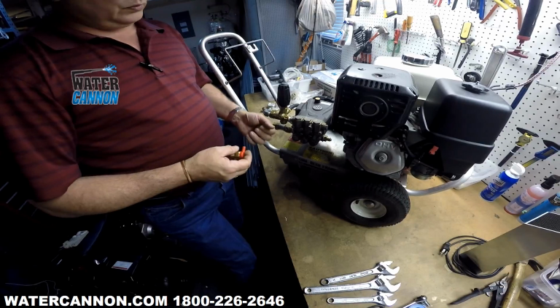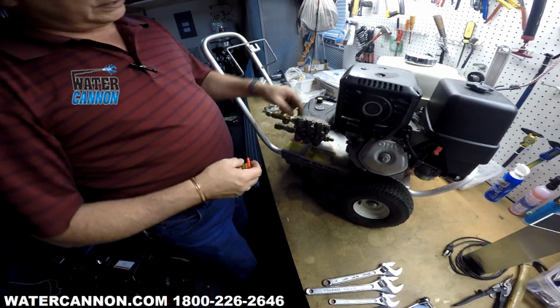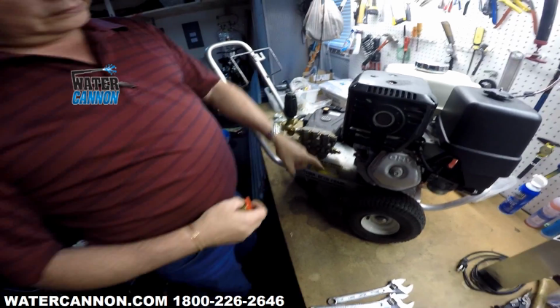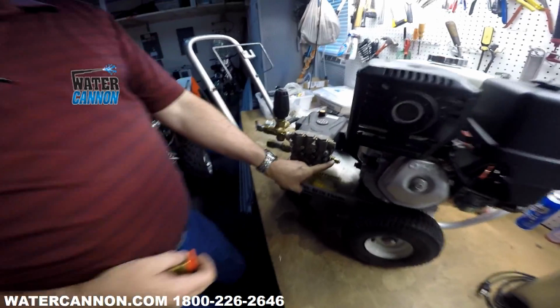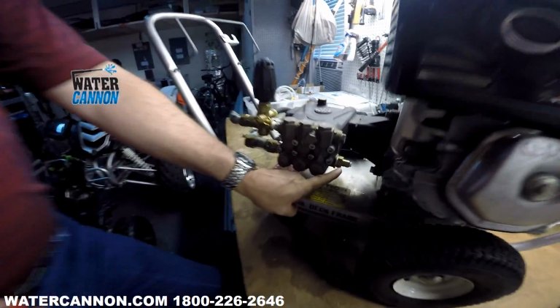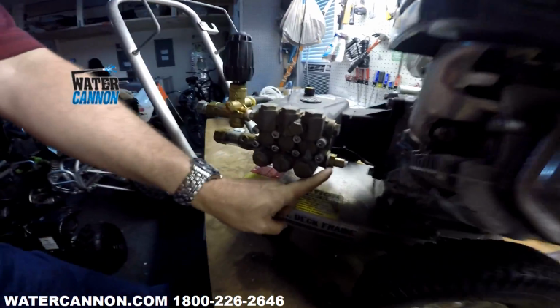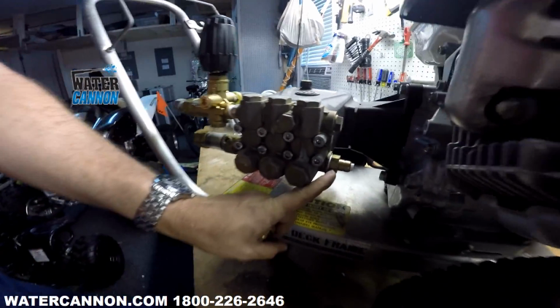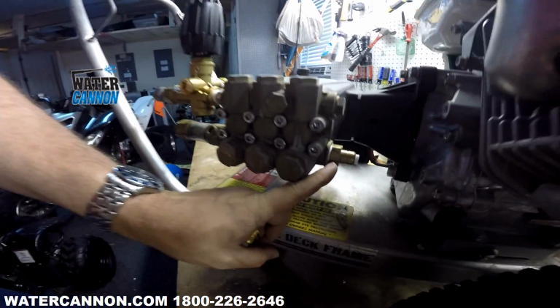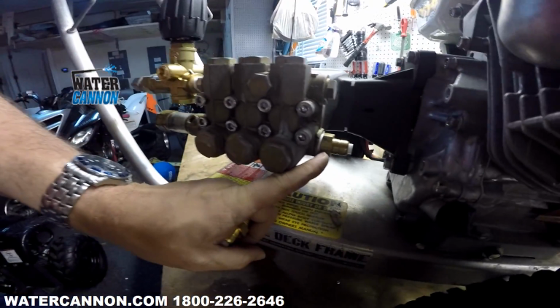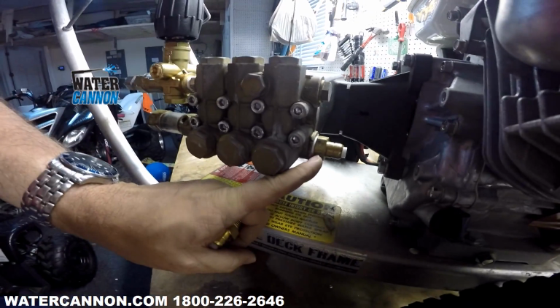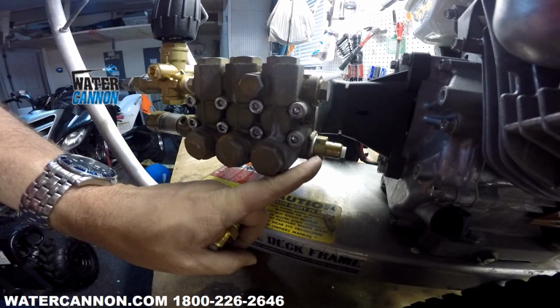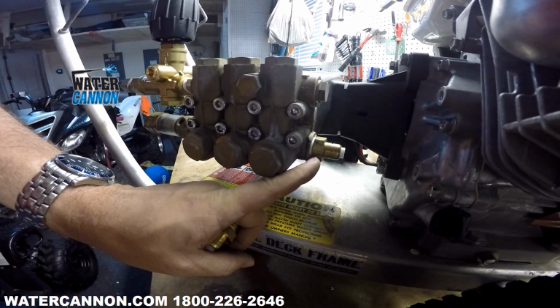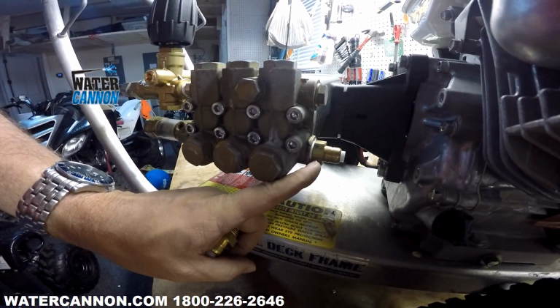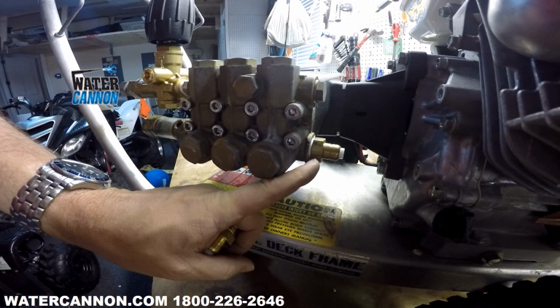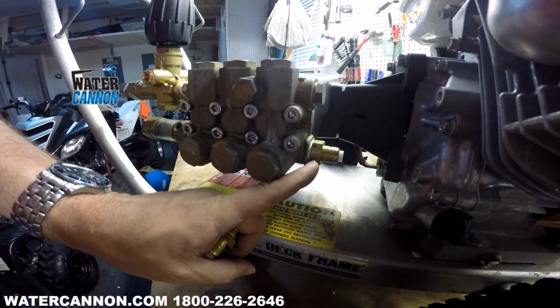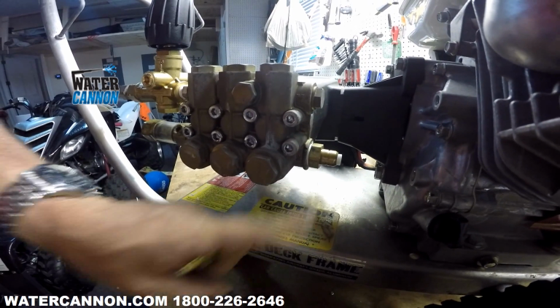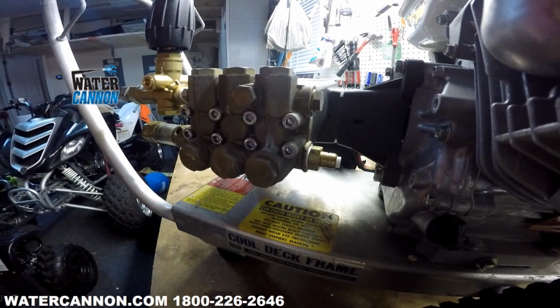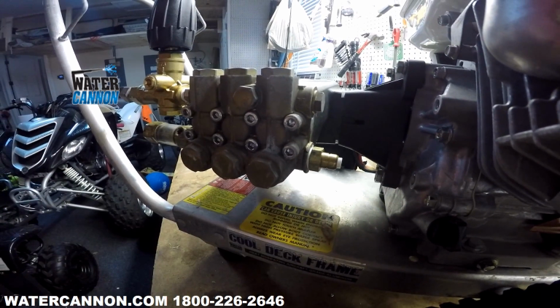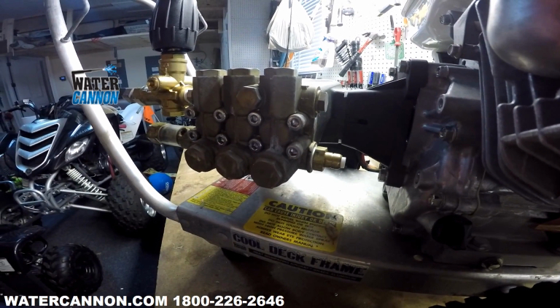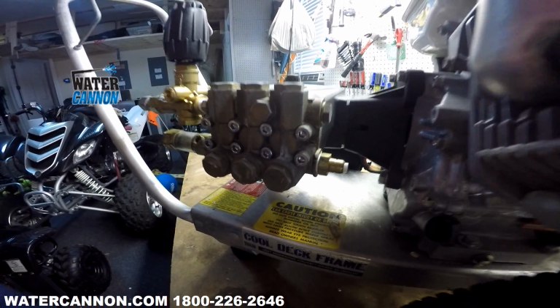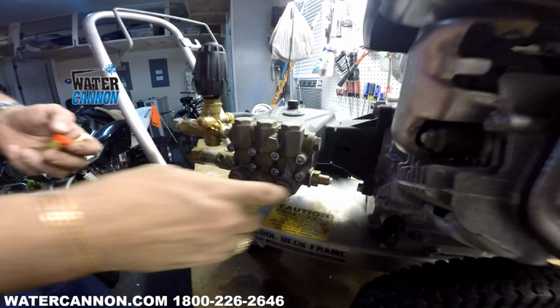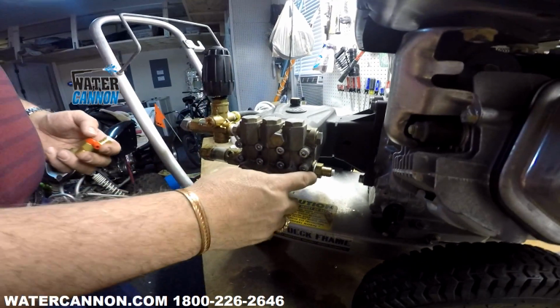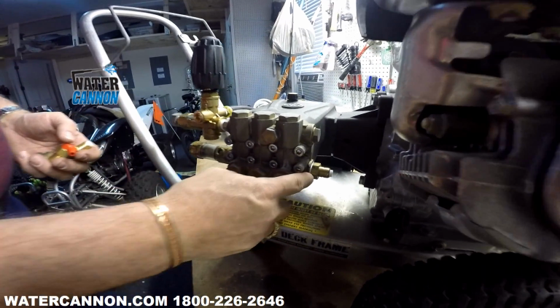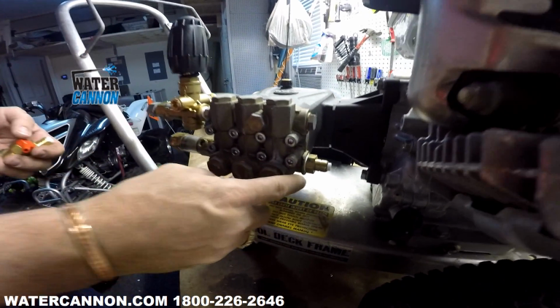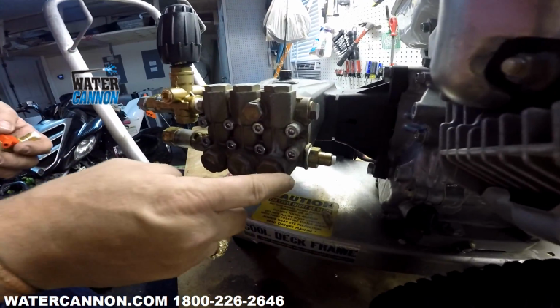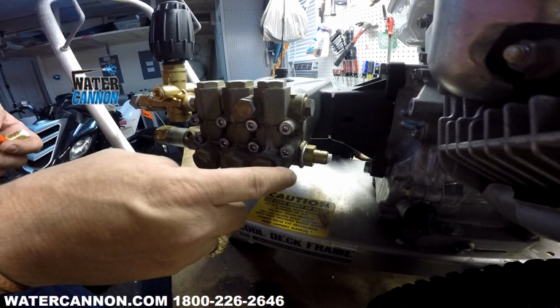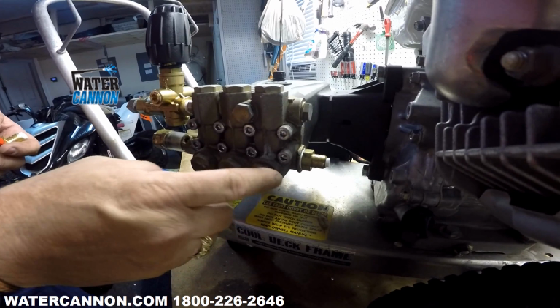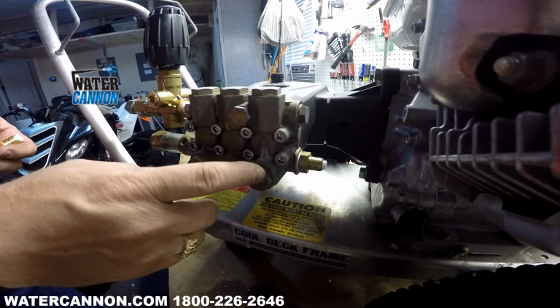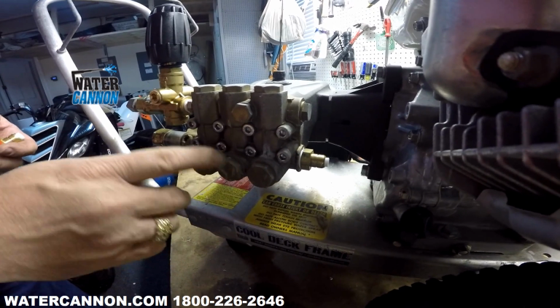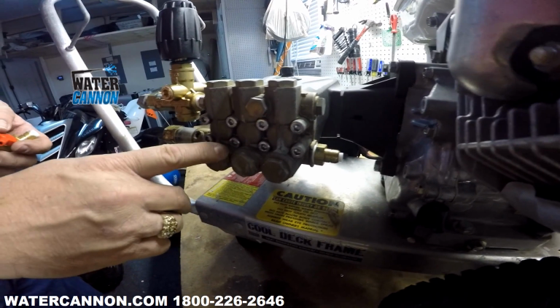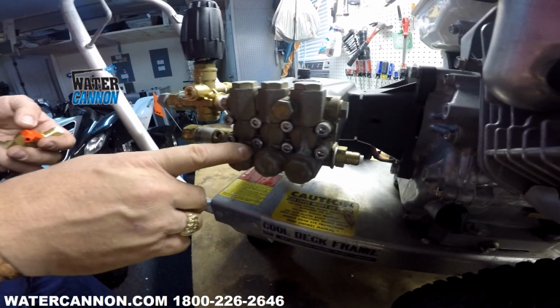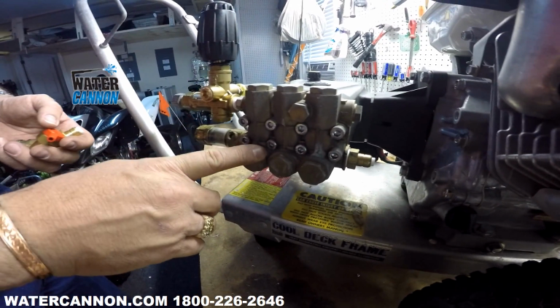Thermal pump protectors are located on the bottom side of the pump, on the inlet side of the pump. They're a safety device. They open up at a certain preset temperature for the pump to protect the packings and valves inside the pump.